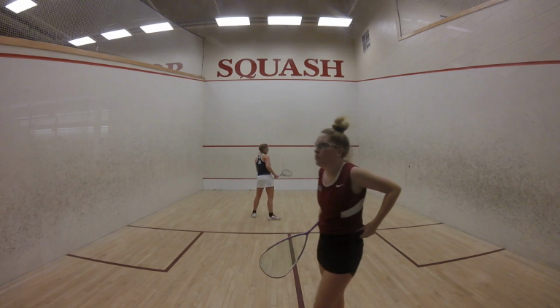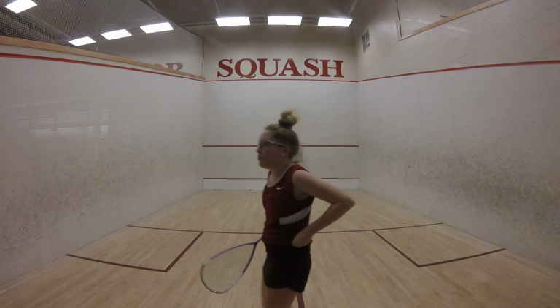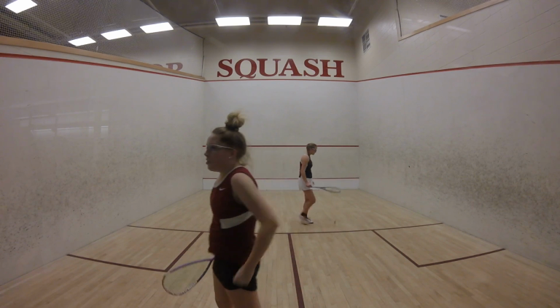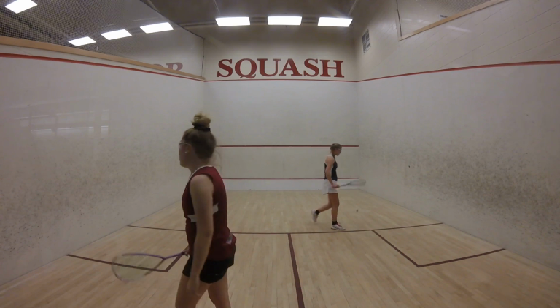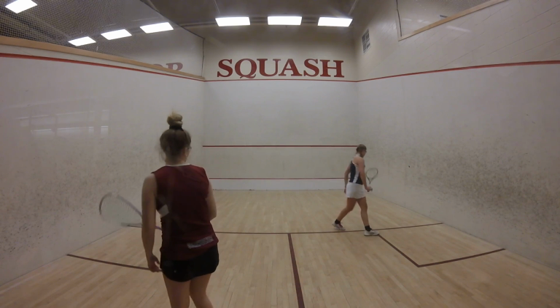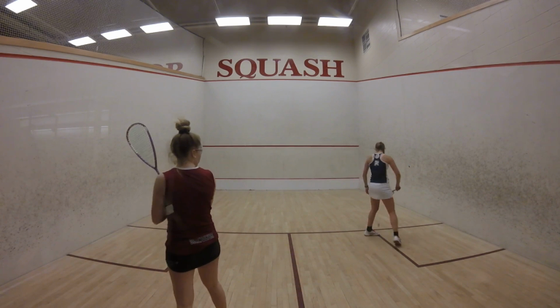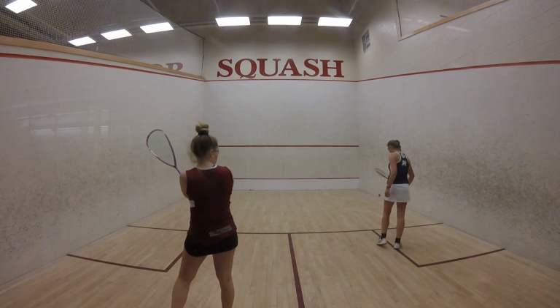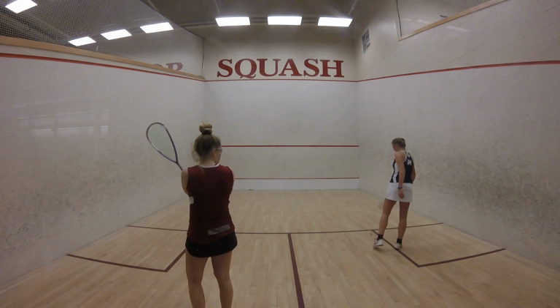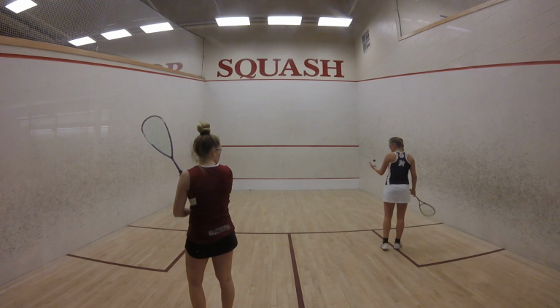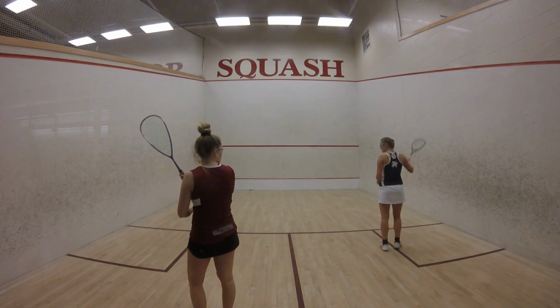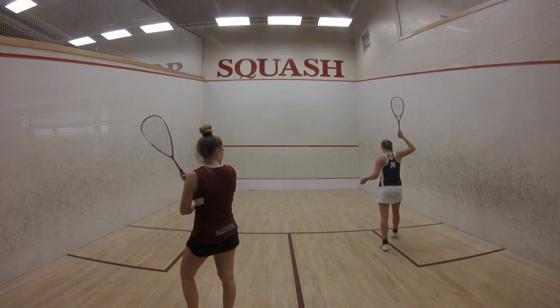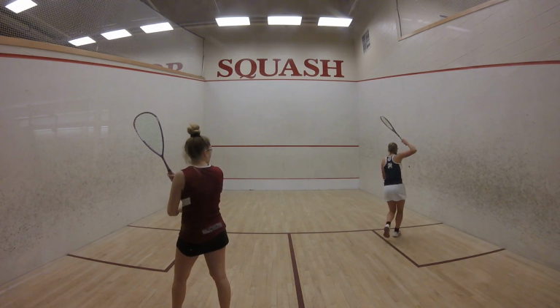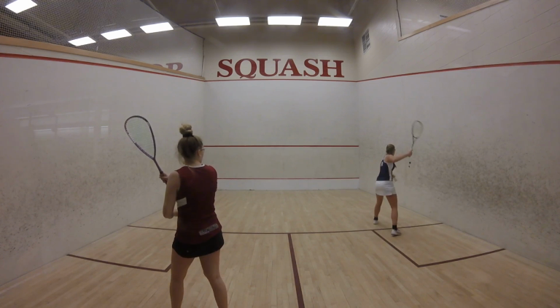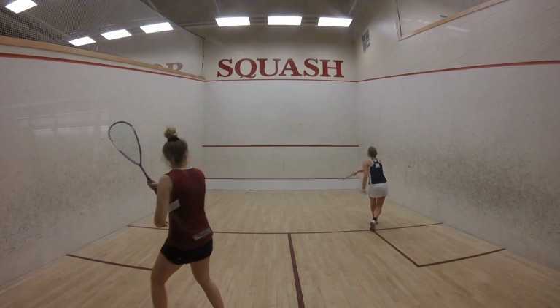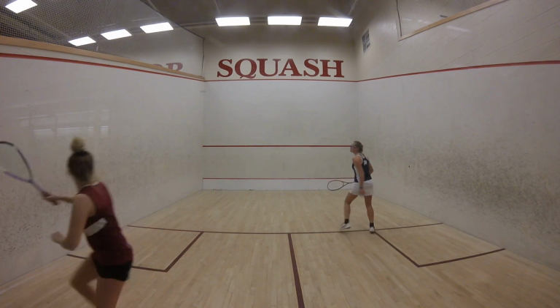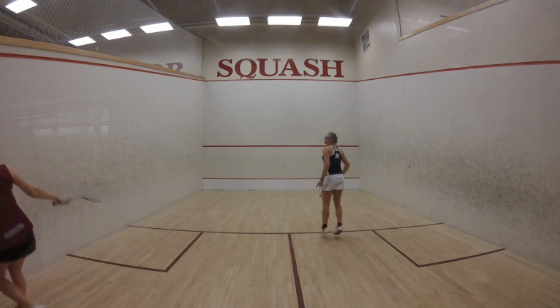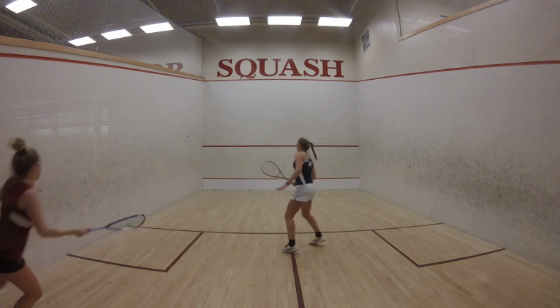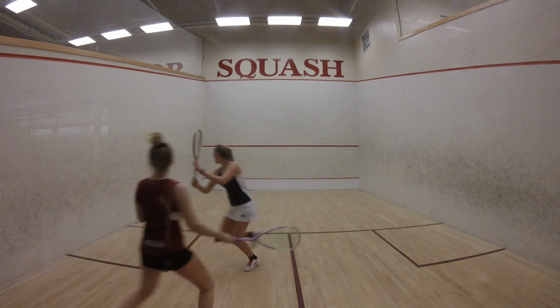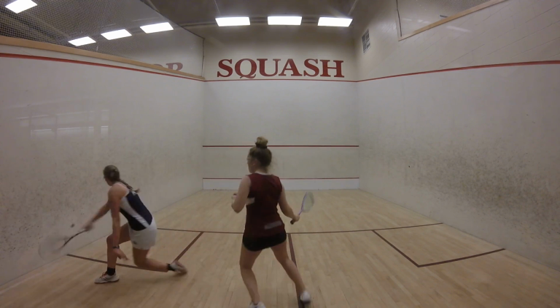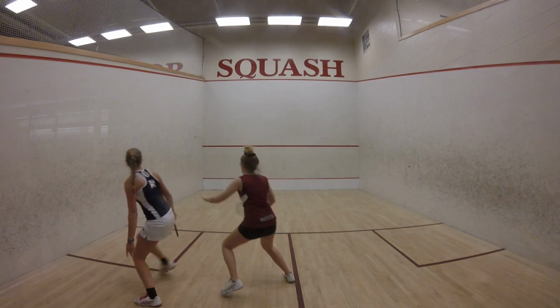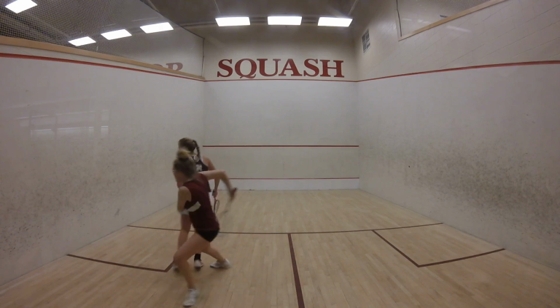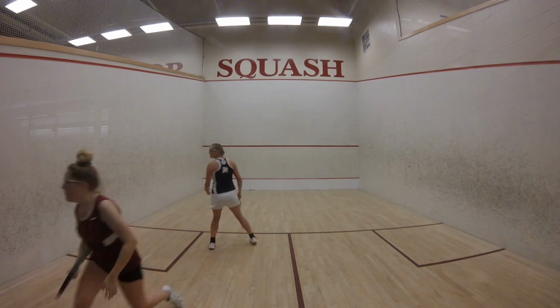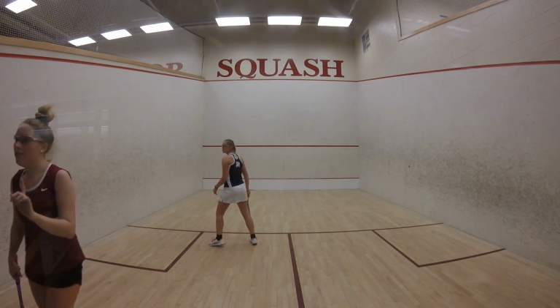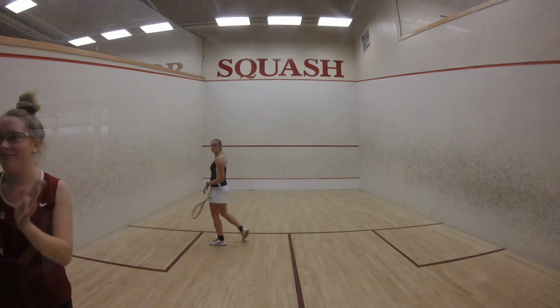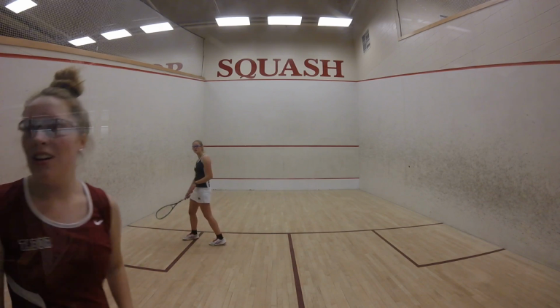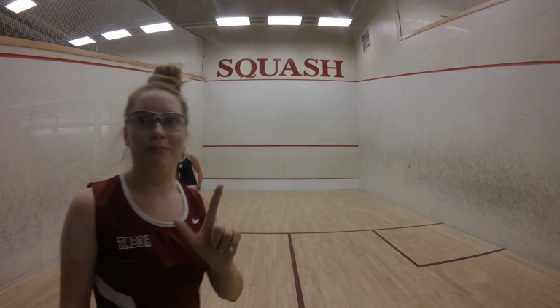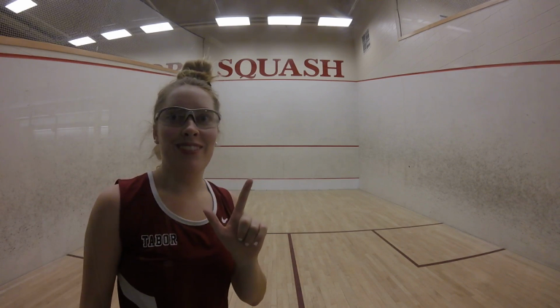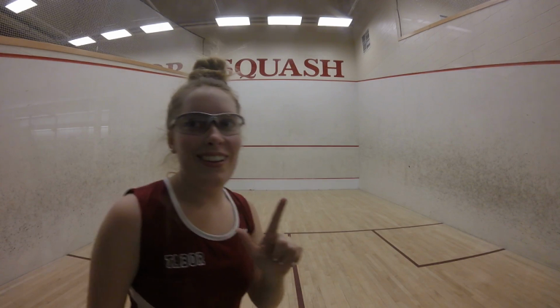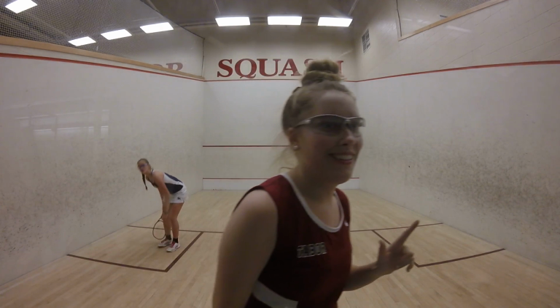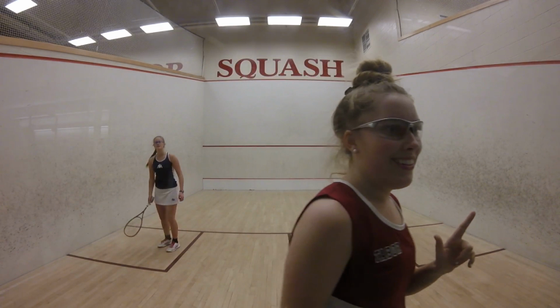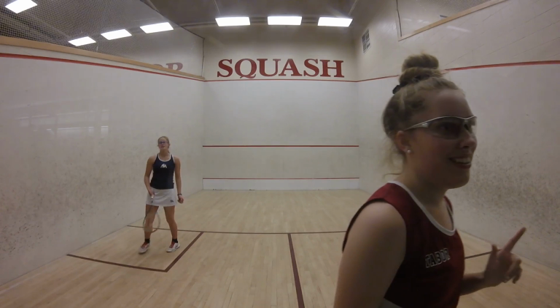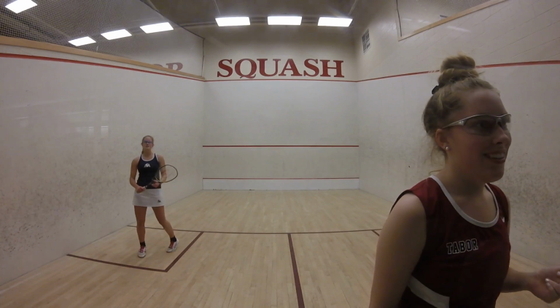Here we go, Meredith. P.M. at four, three. Two, one, go. One, go. Right here, go.